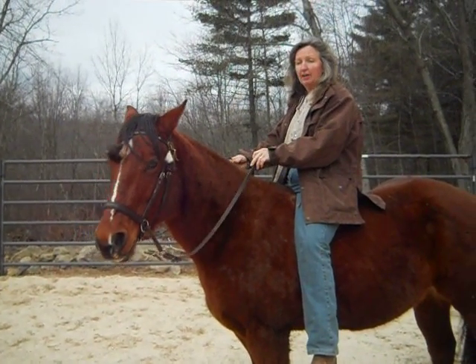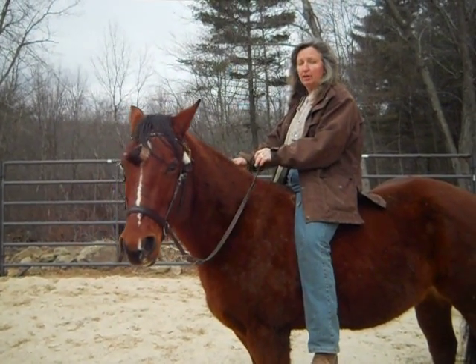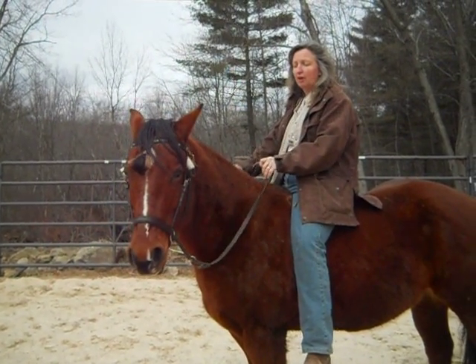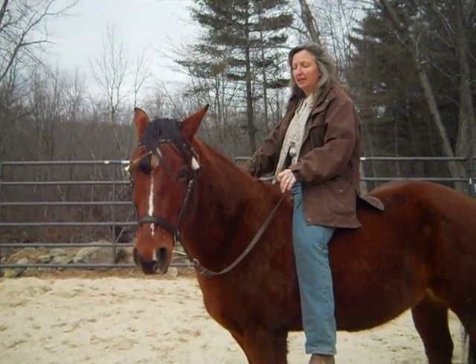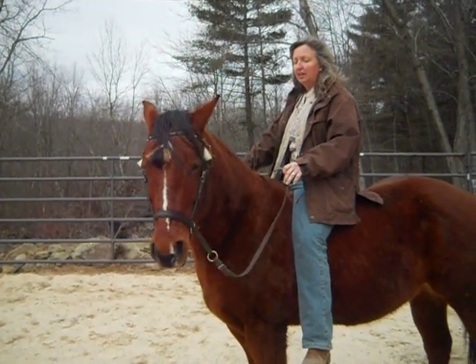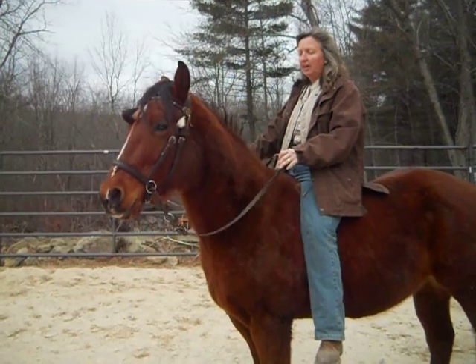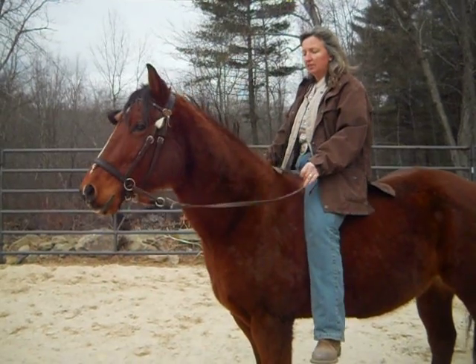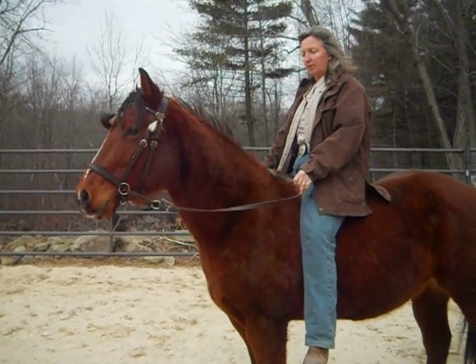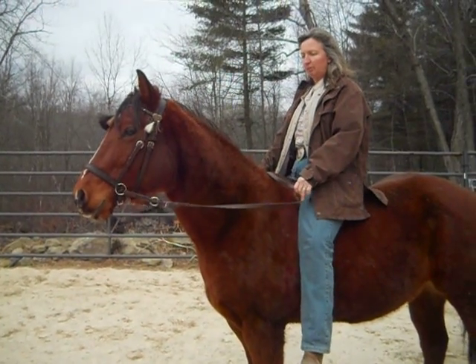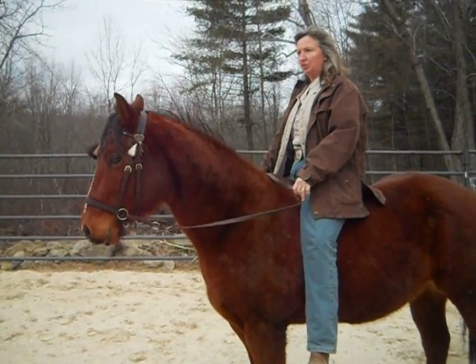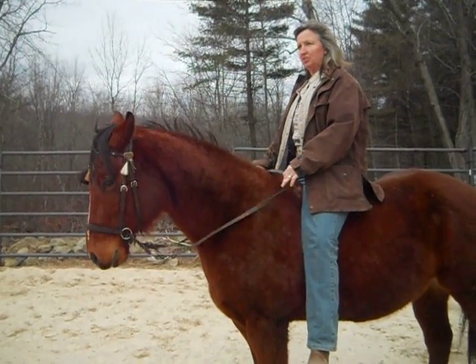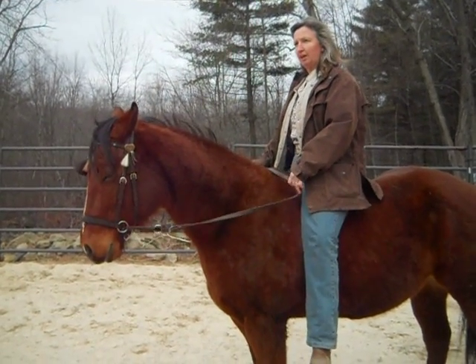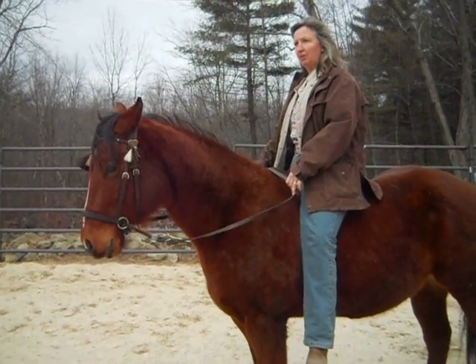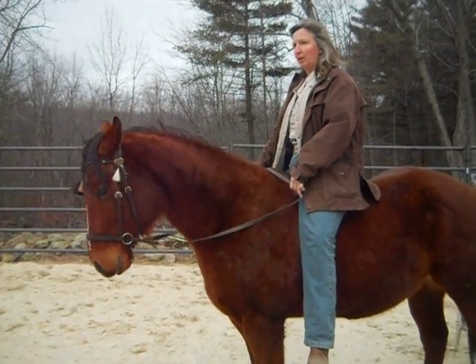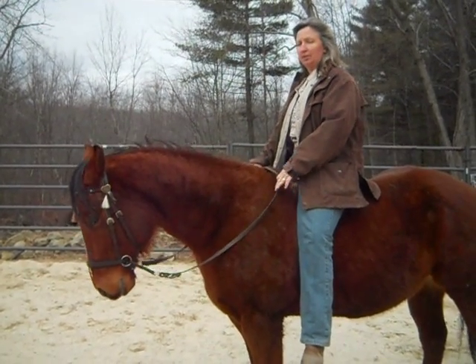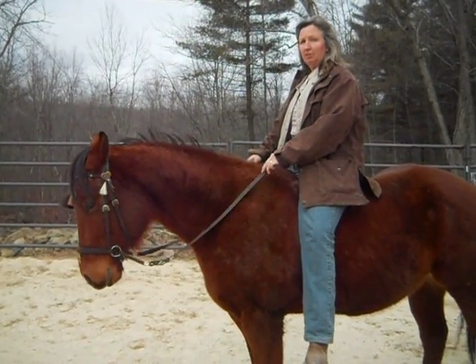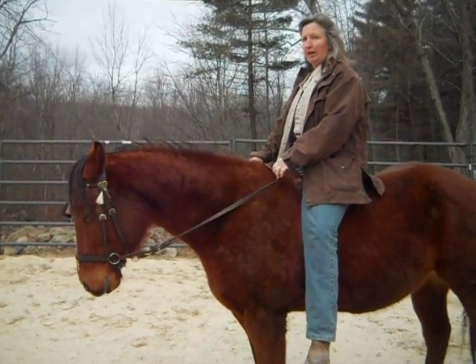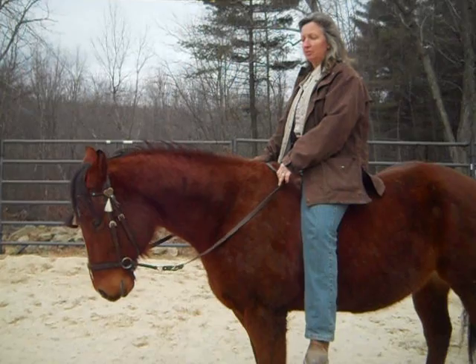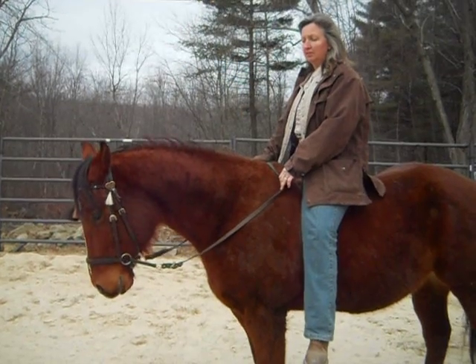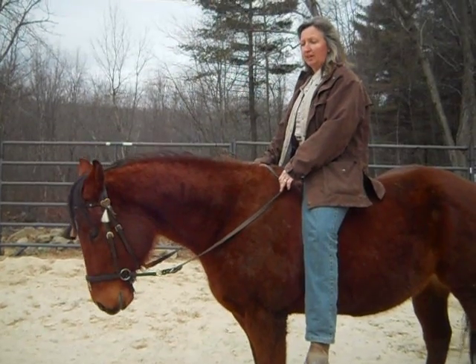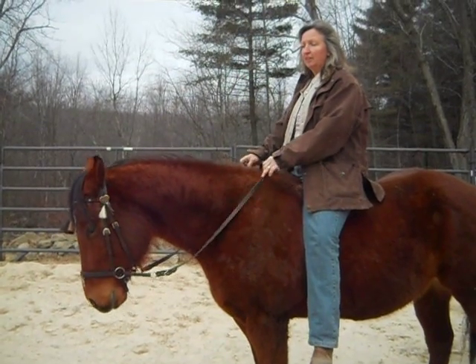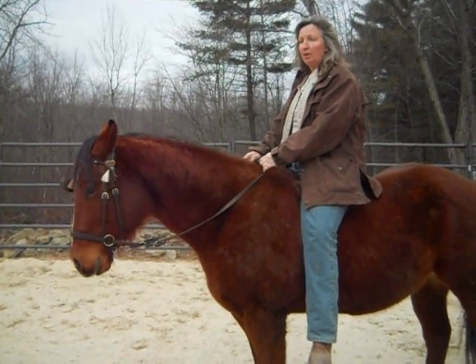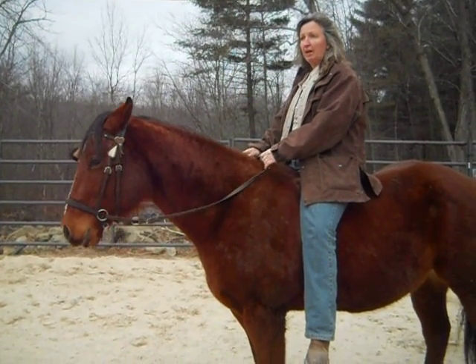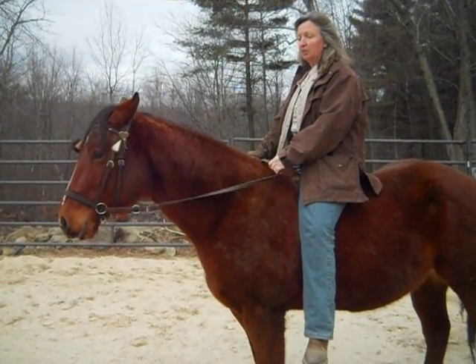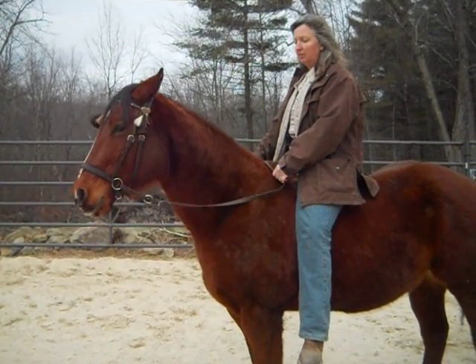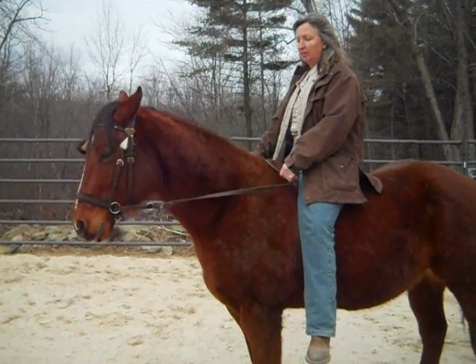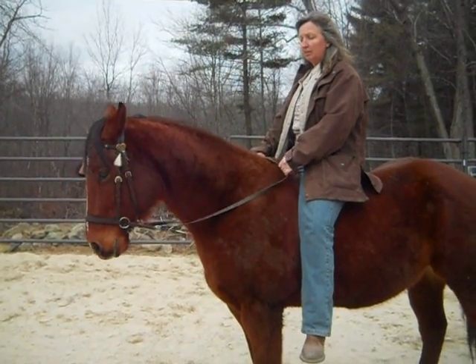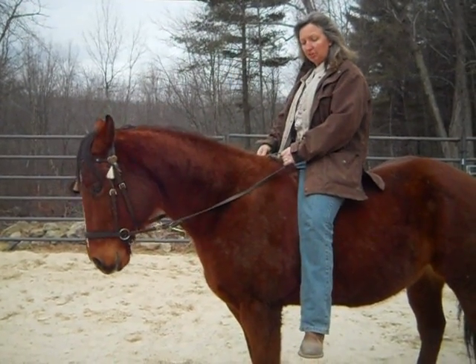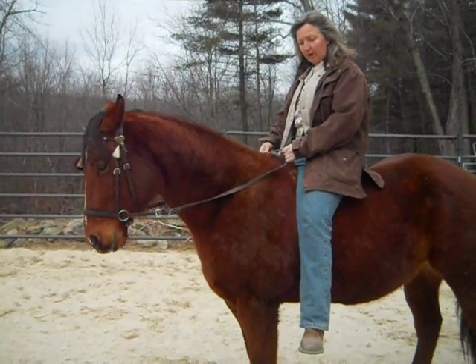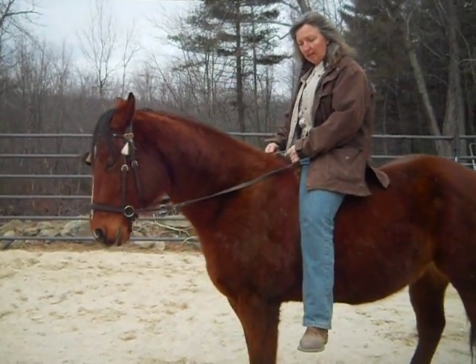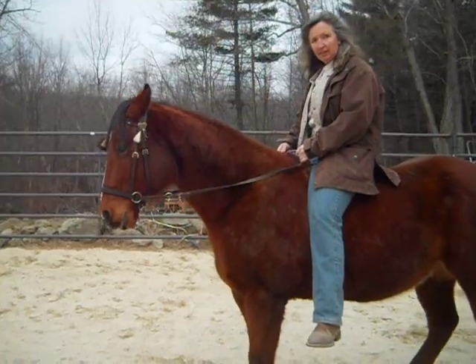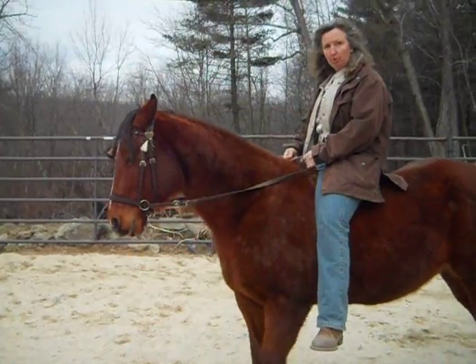If I just want him to drop his head, I'm just holding pressure, sitting straight up — I don't want him to go backwards. This is flex. If I wanted backwards, I'd do this plus shift my weight and then pull.